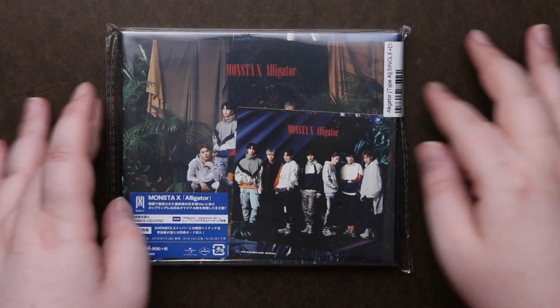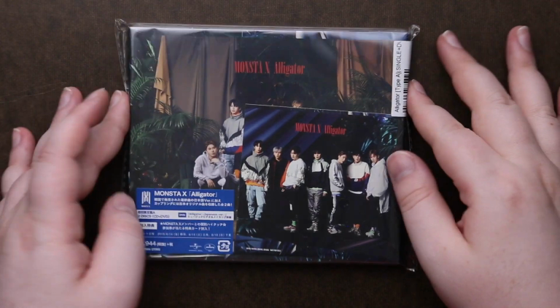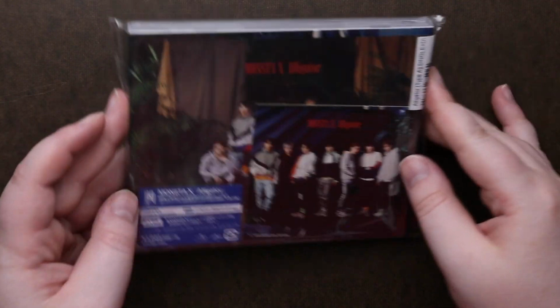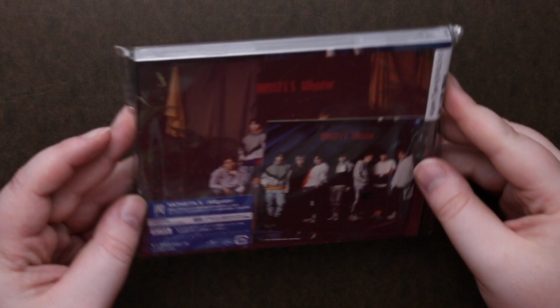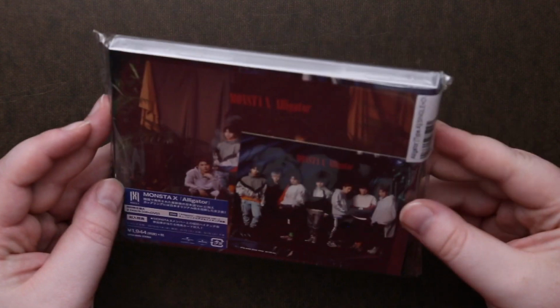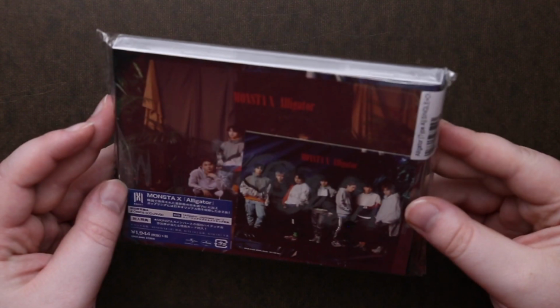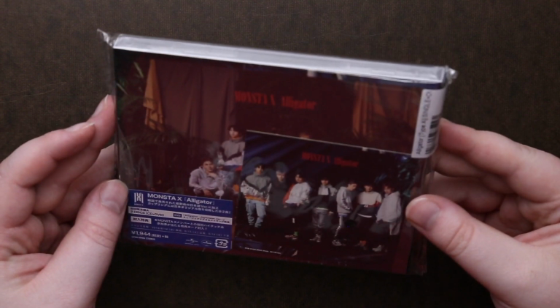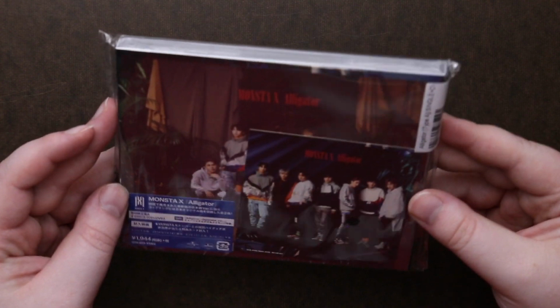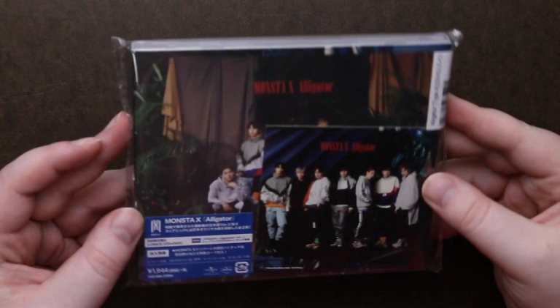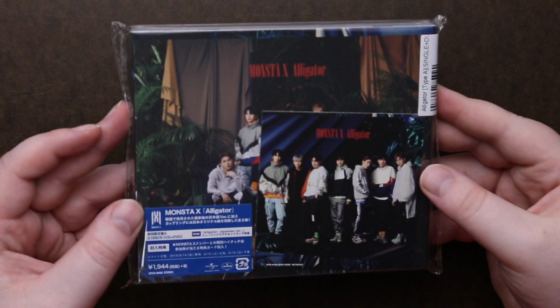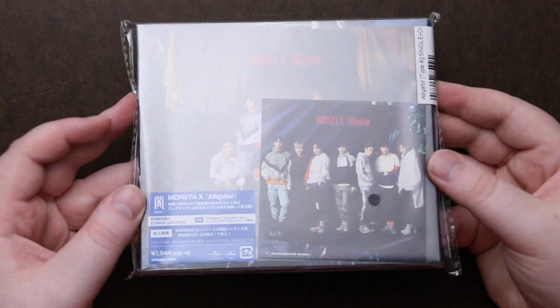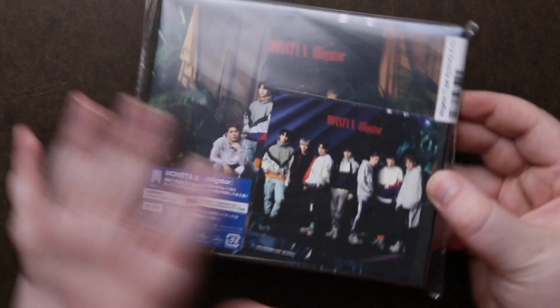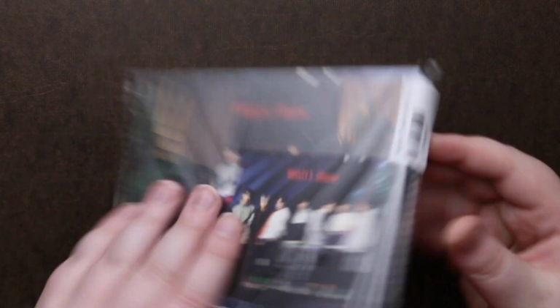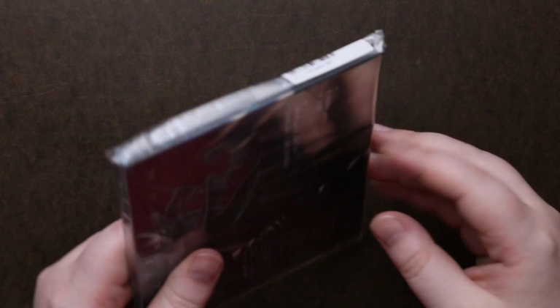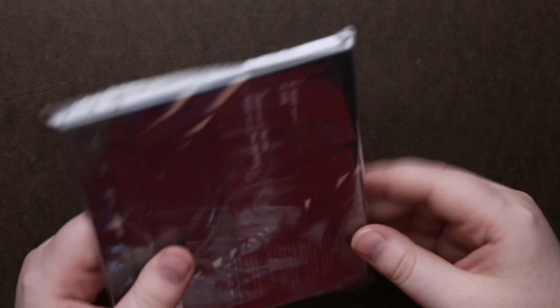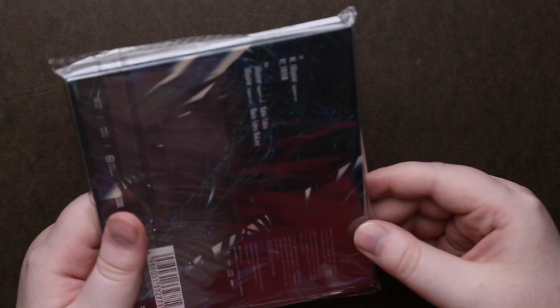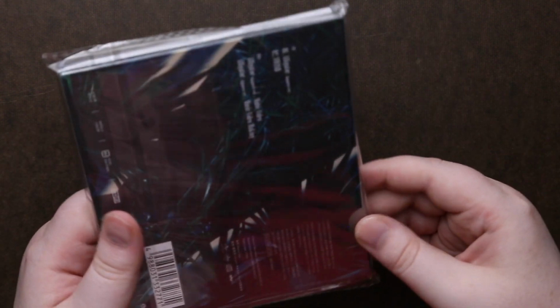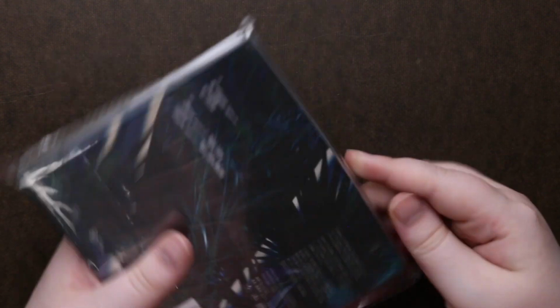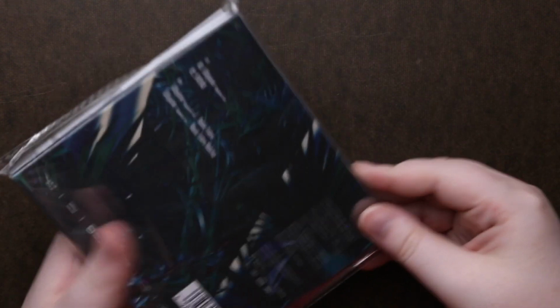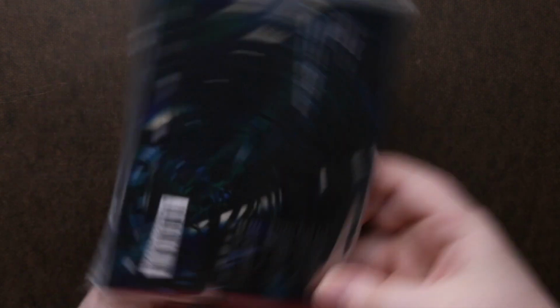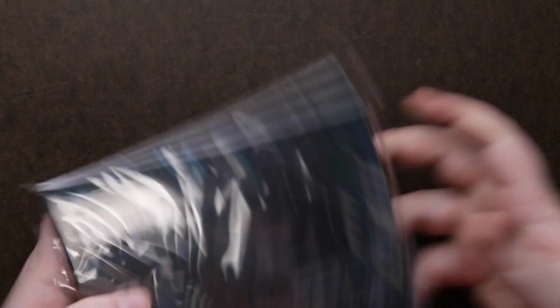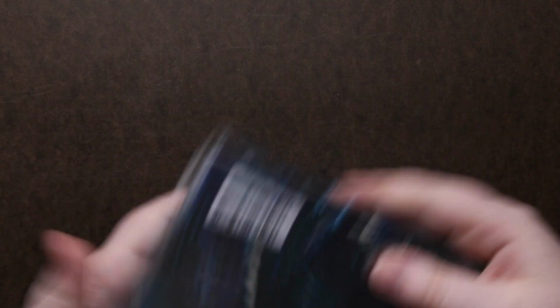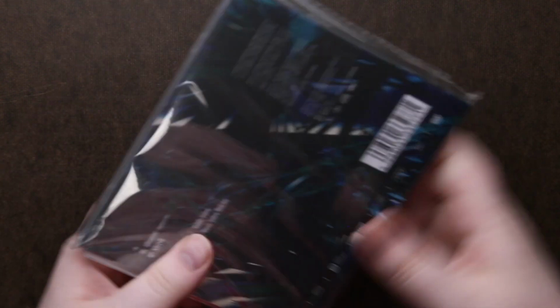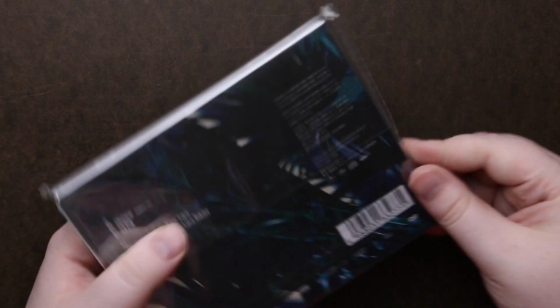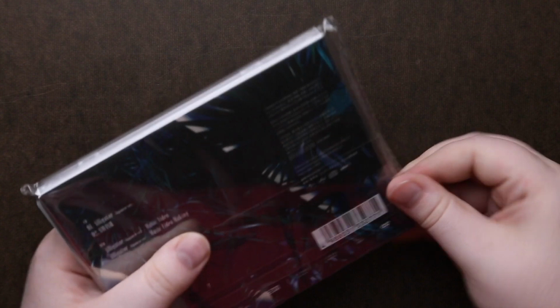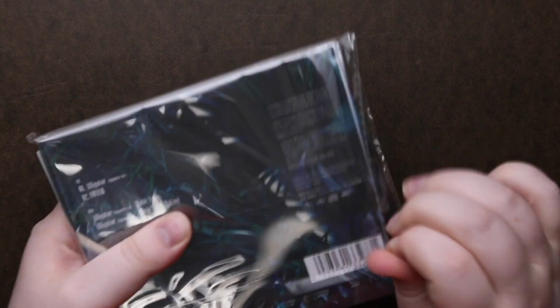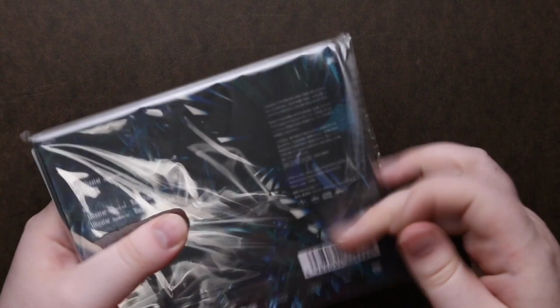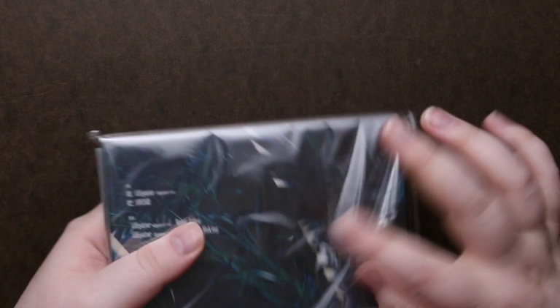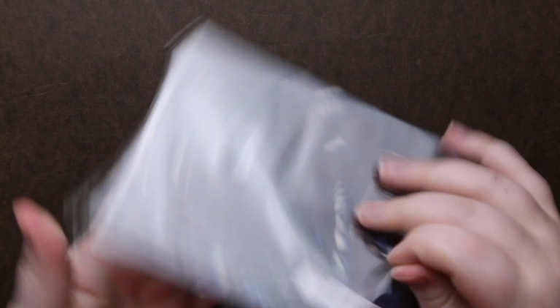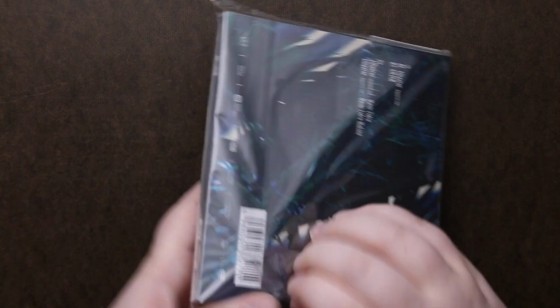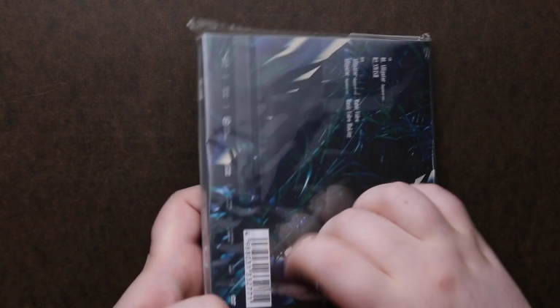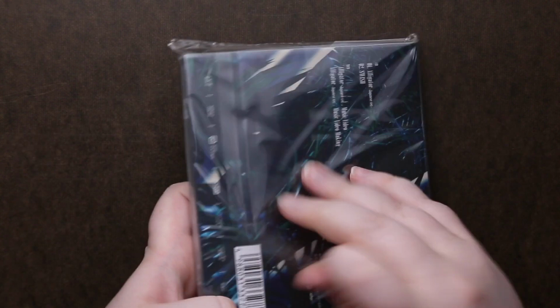Now let me zoom in on our discs. It looks like we're going to be going through the CD/DVD version because it feels kind of thick and has more weight to it.